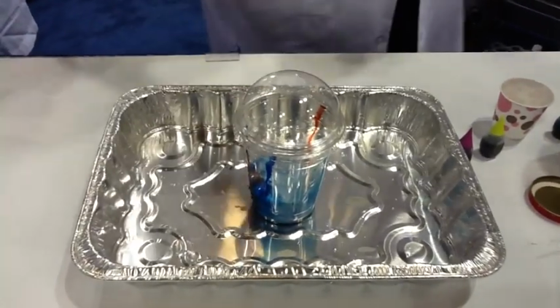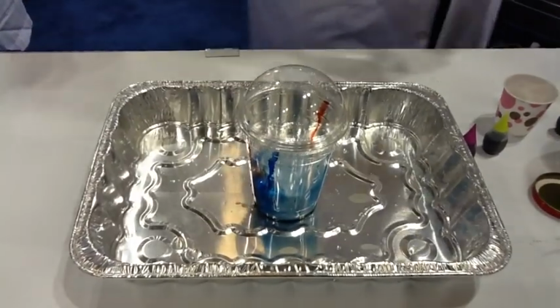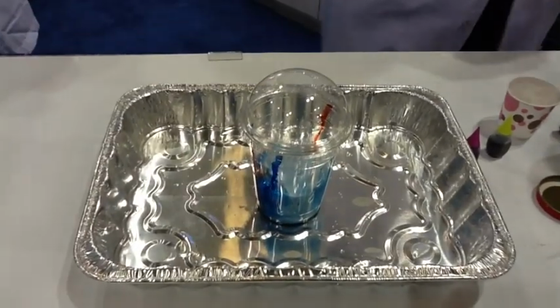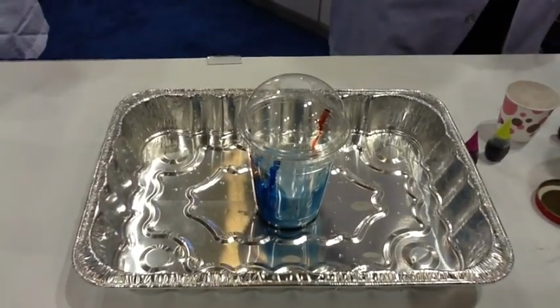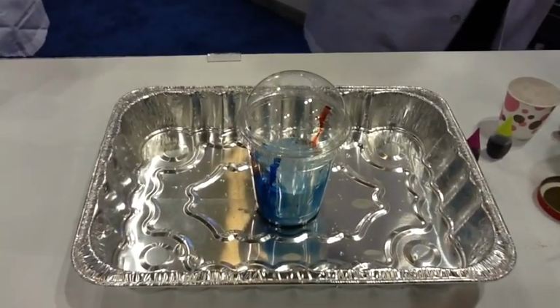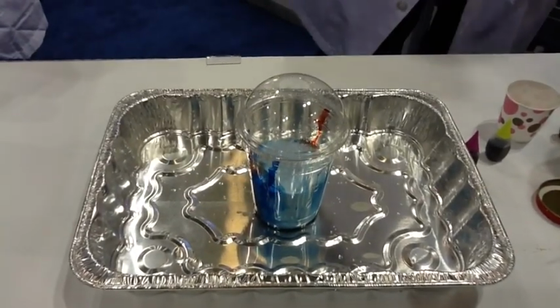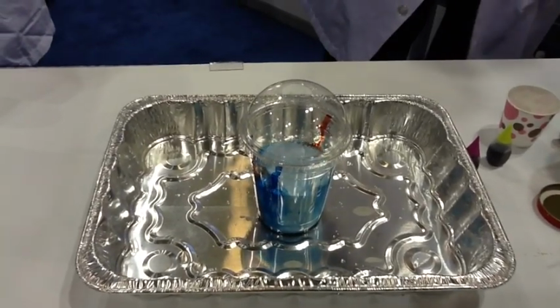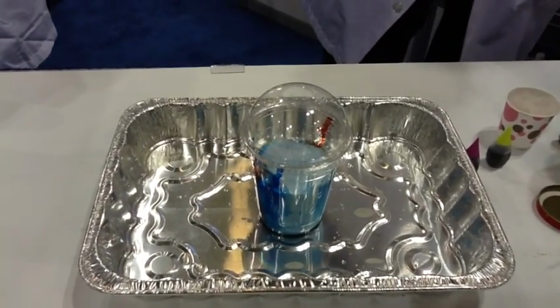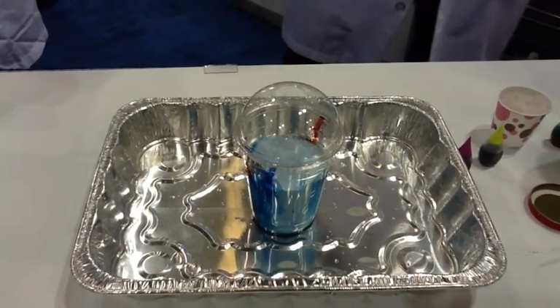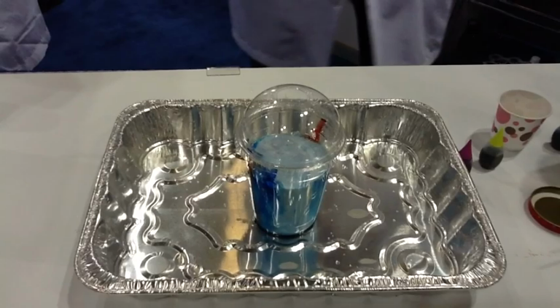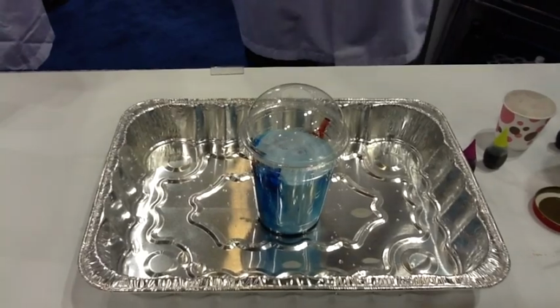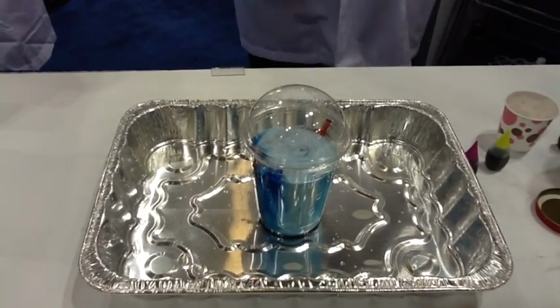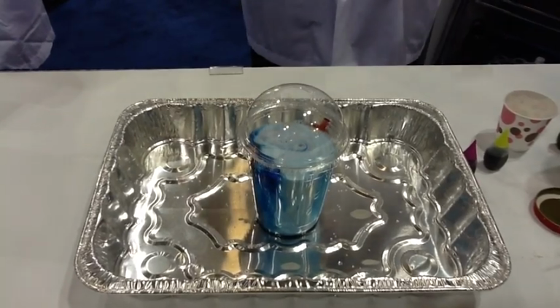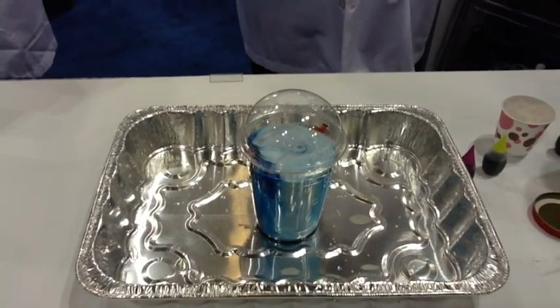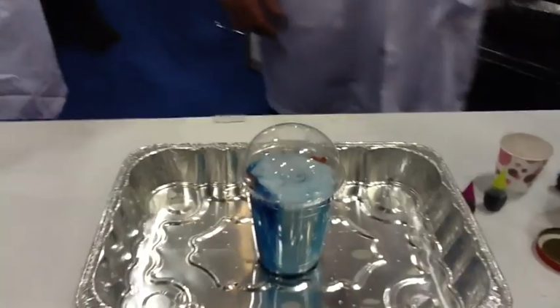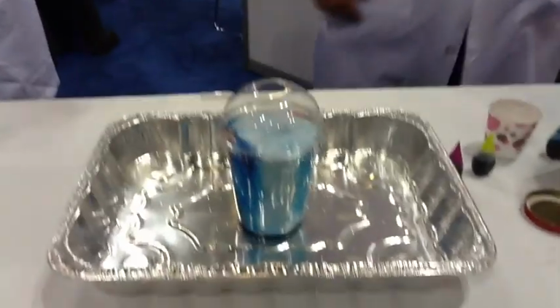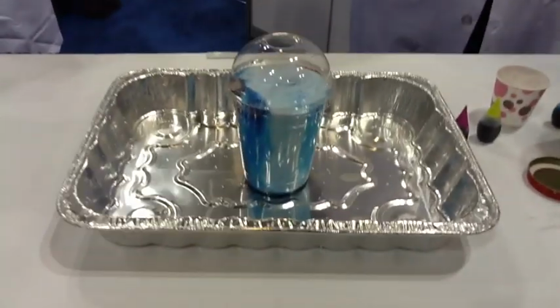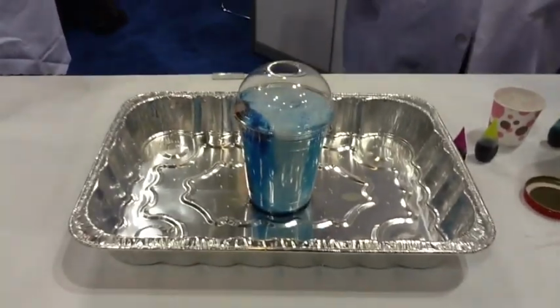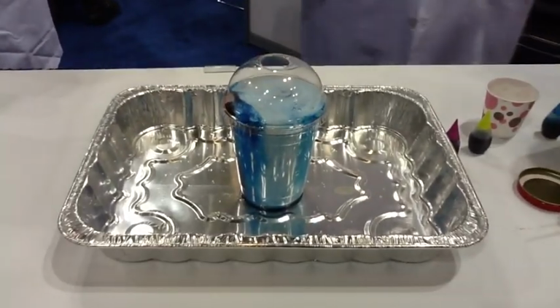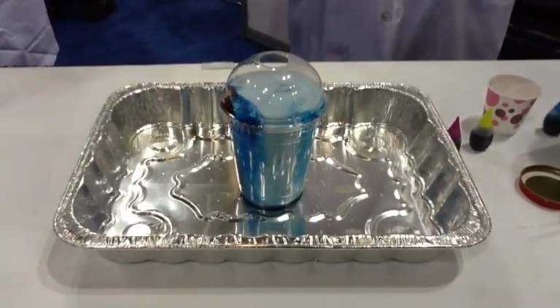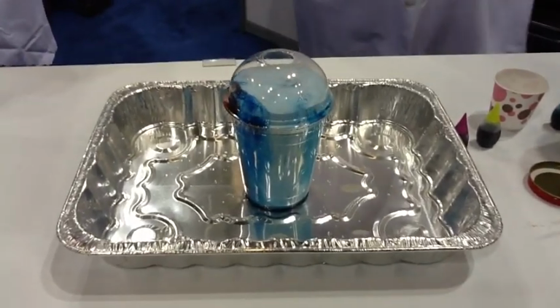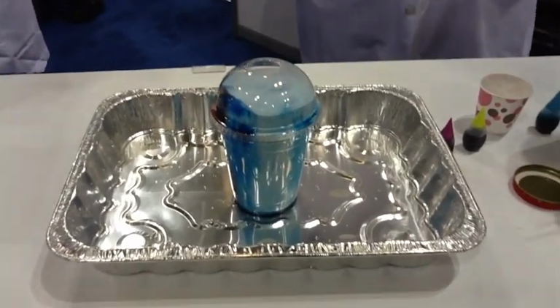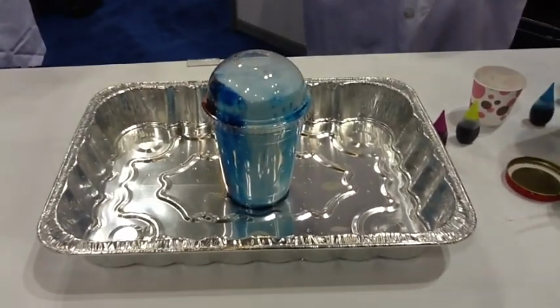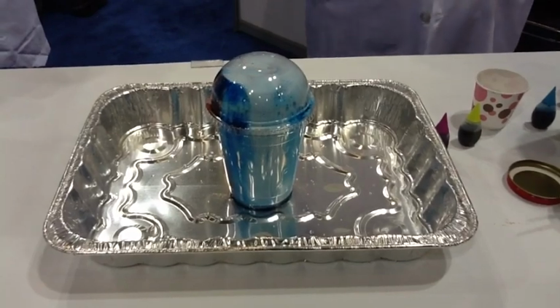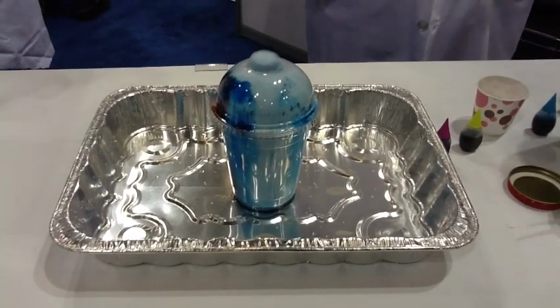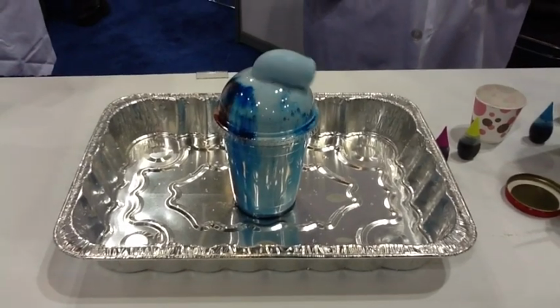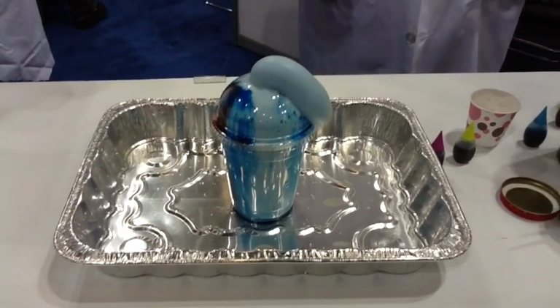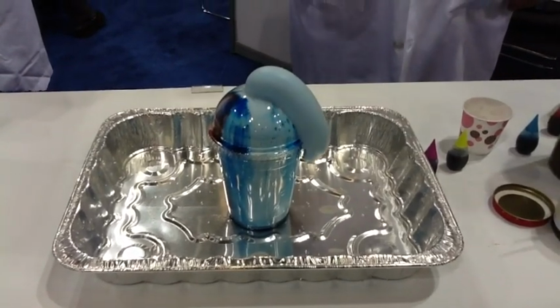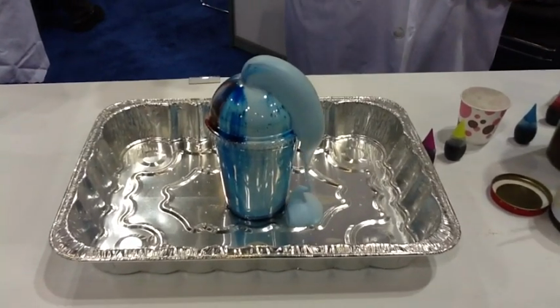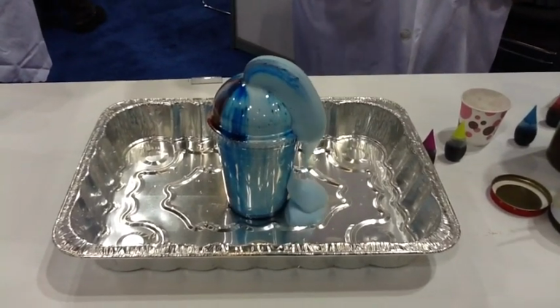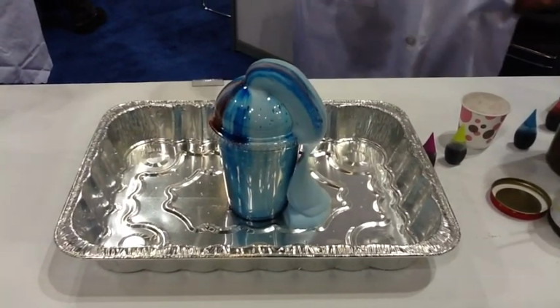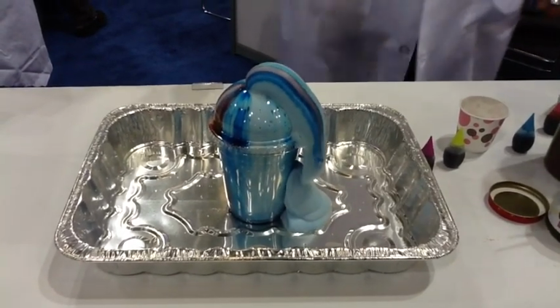In this experiment, yeast acted as a catalyst, interacting with other chemicals in the cup to create a flurry of bubbles resembling what the researchers called elephant toothpaste.